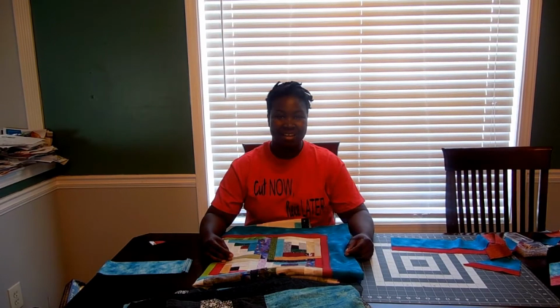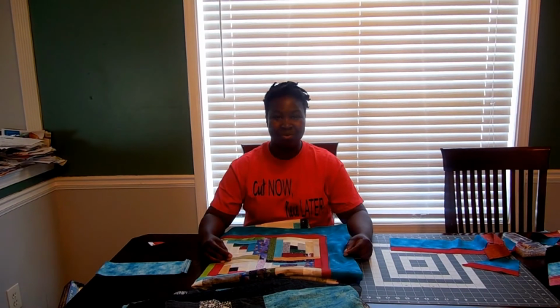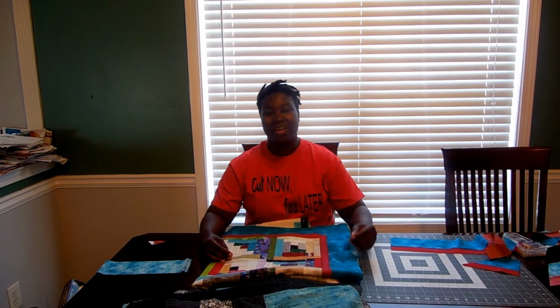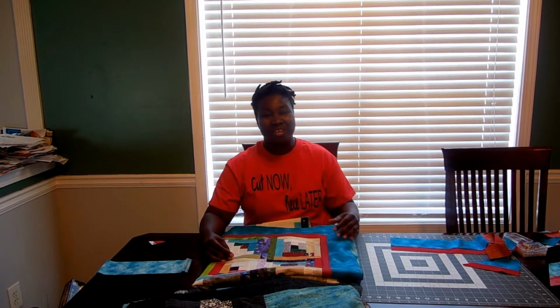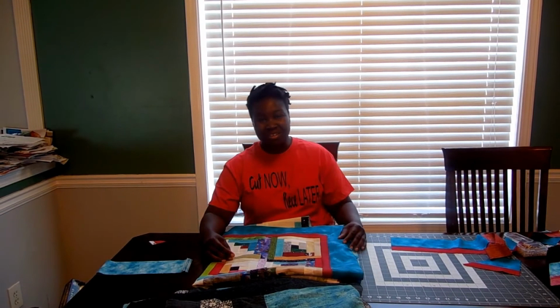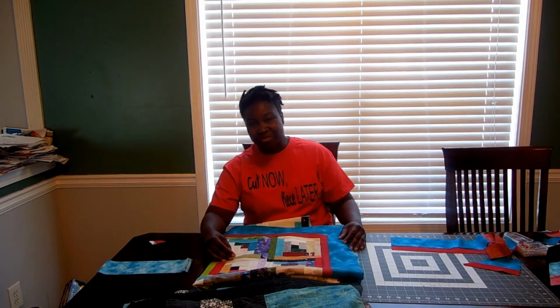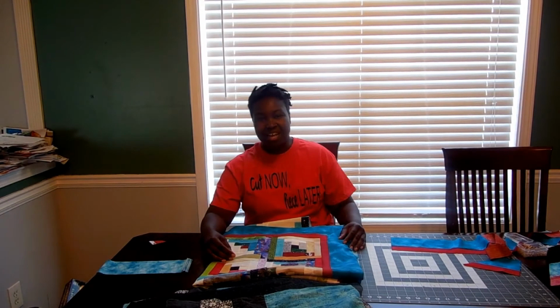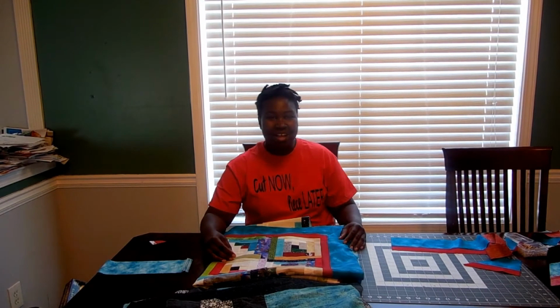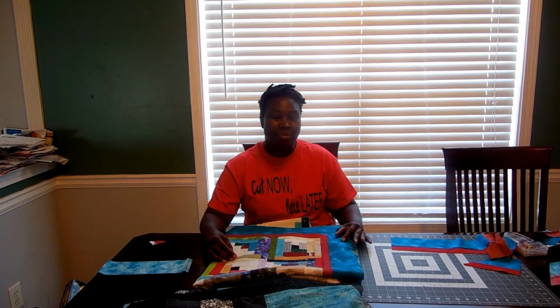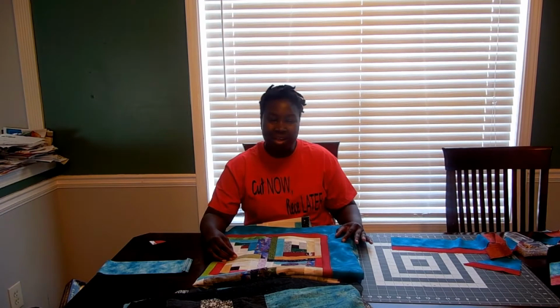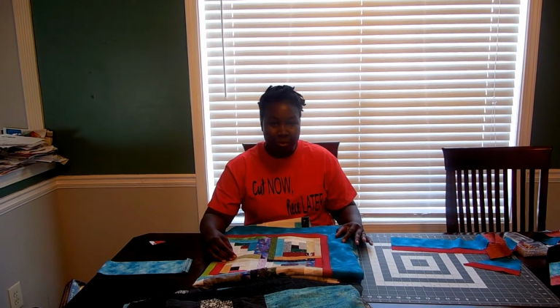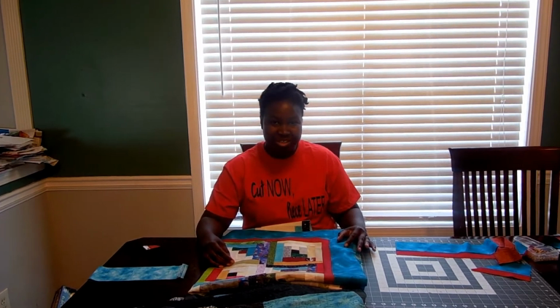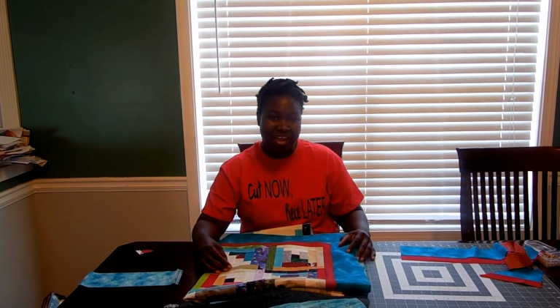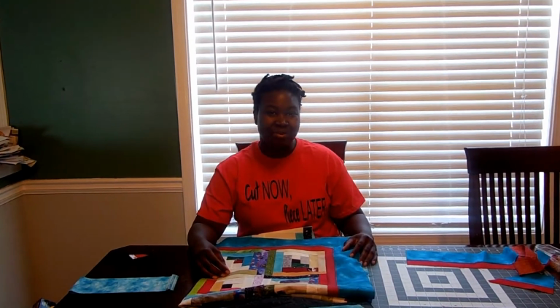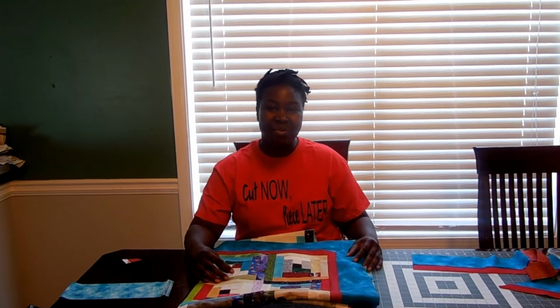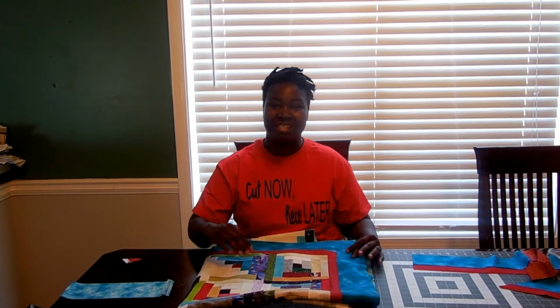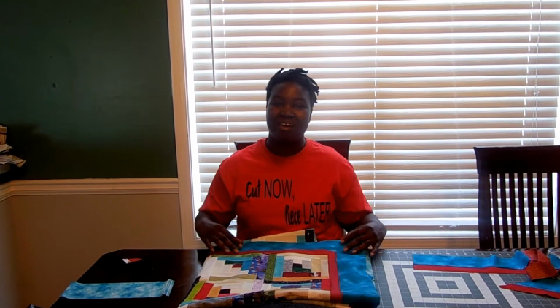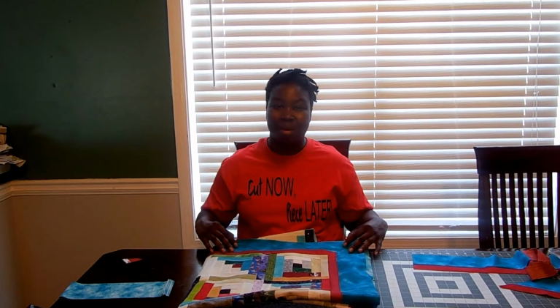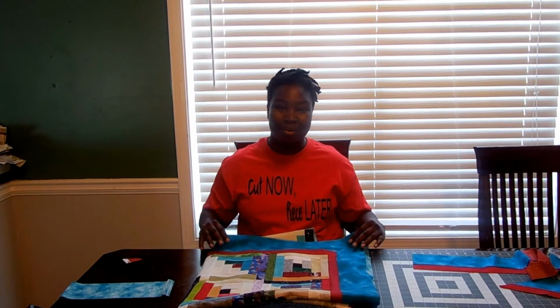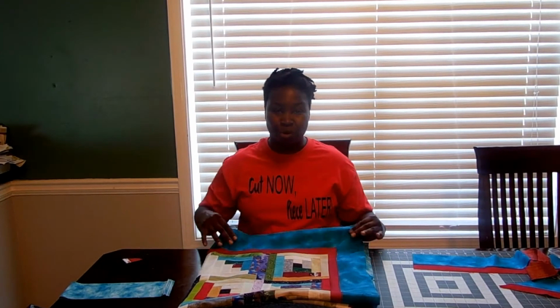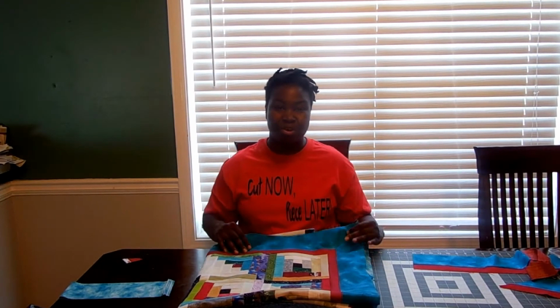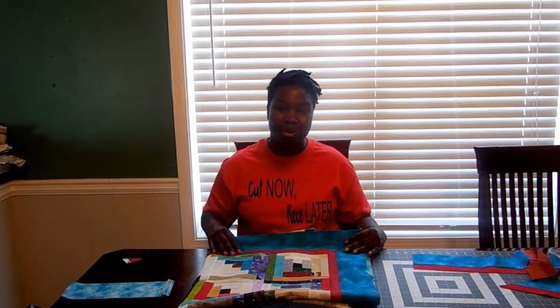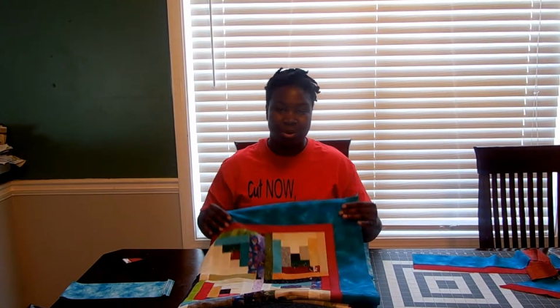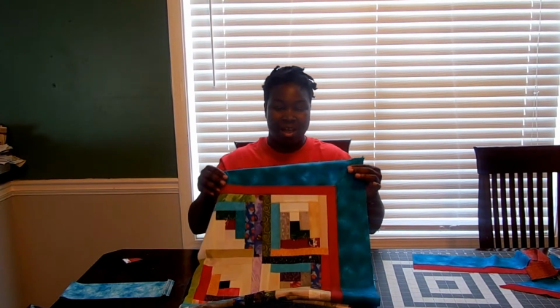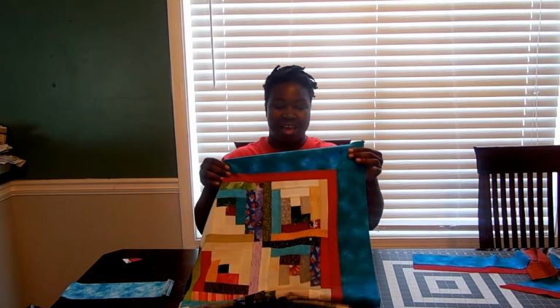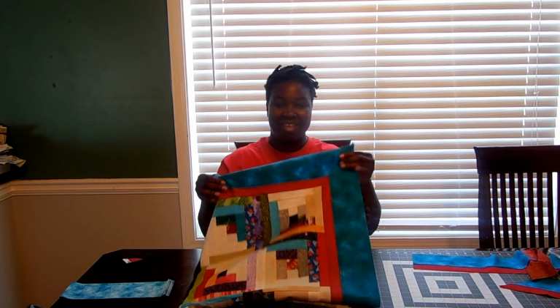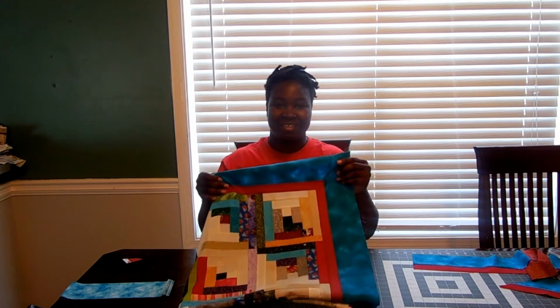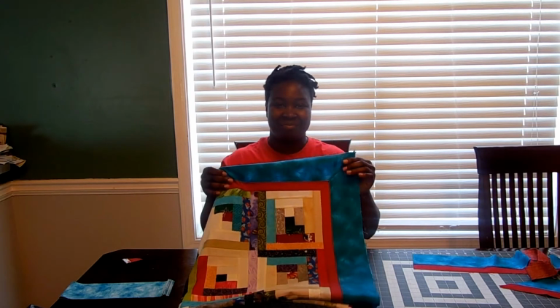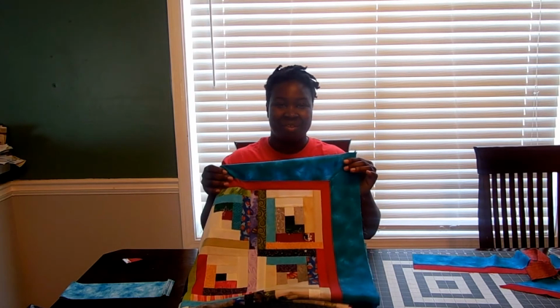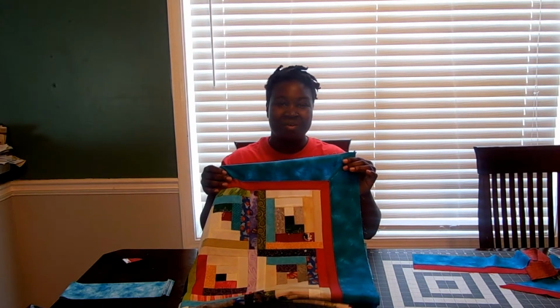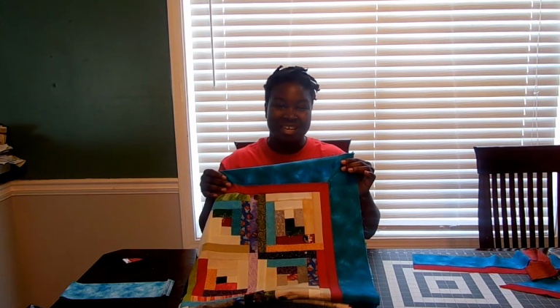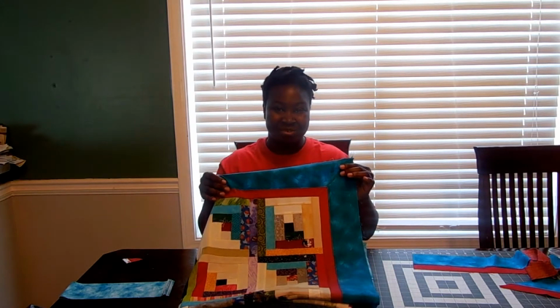Hello, thank you for tuning in to my channel. We're working on borders today, so if you want to see how to miter corners for your quilt border like this, please stay tuned.